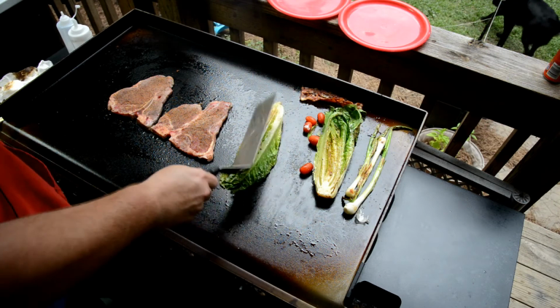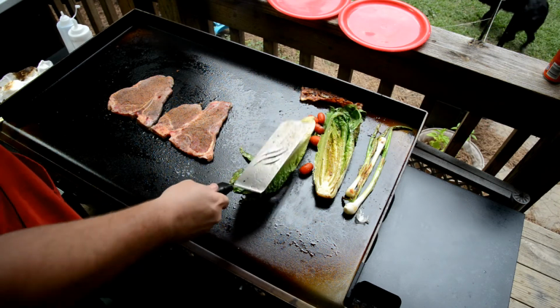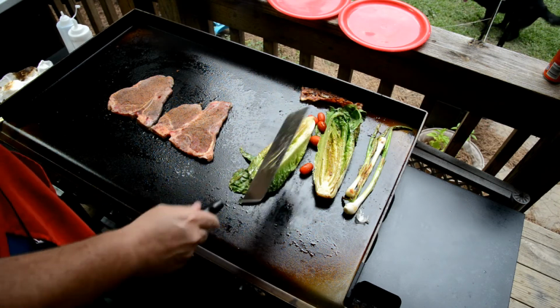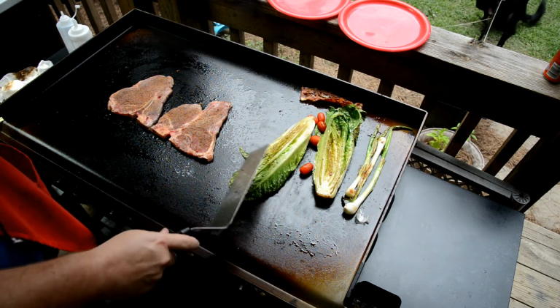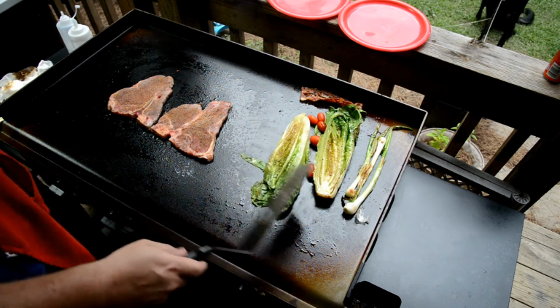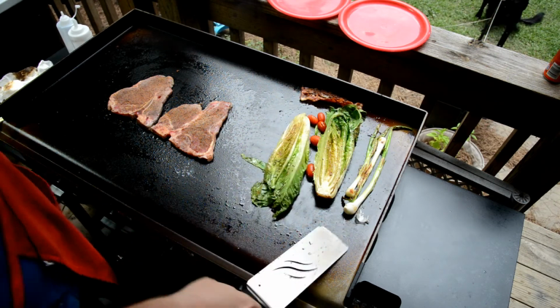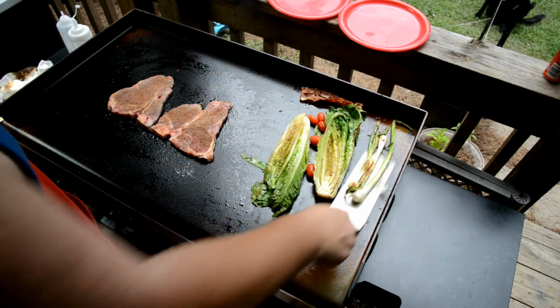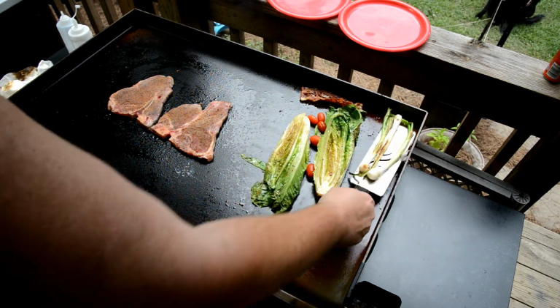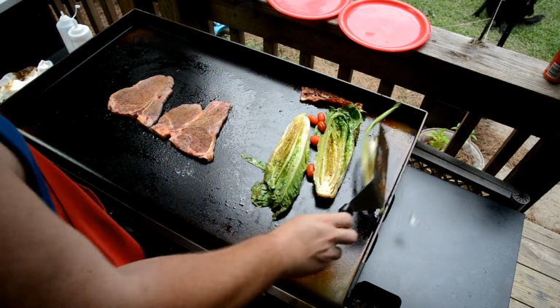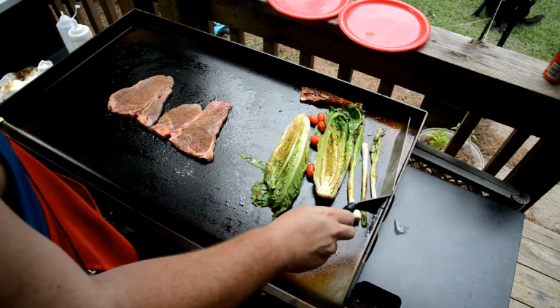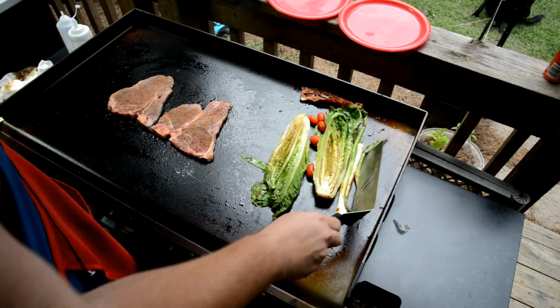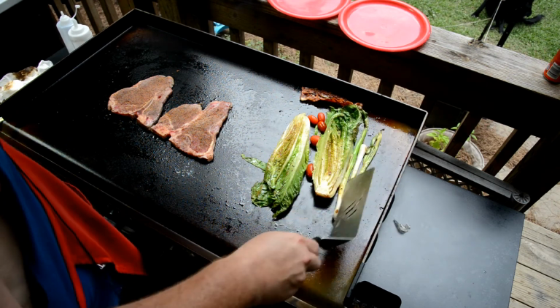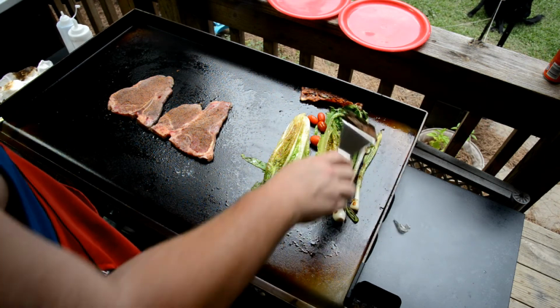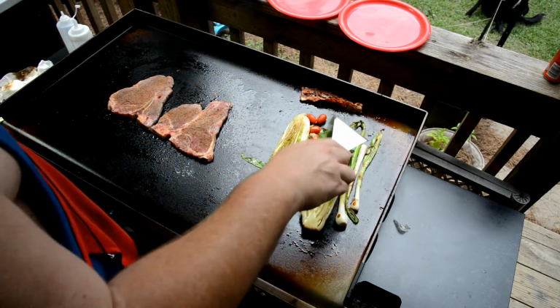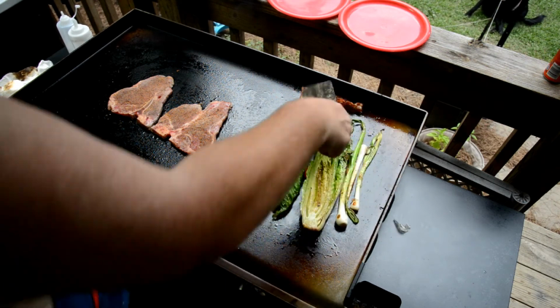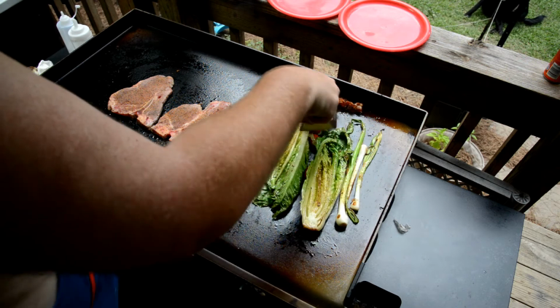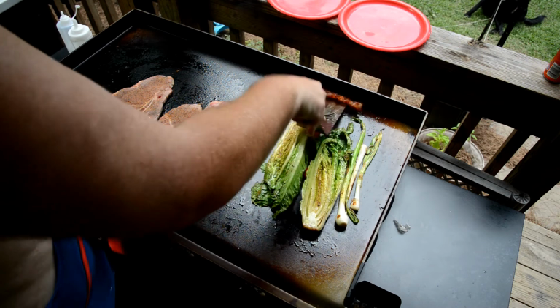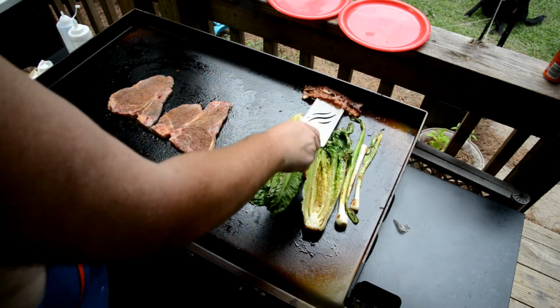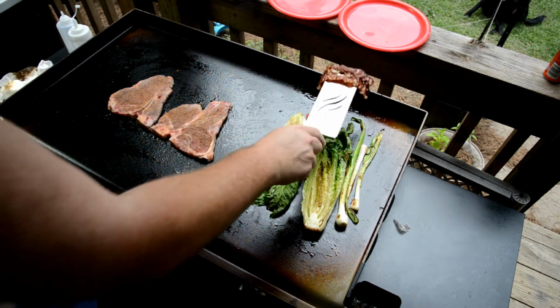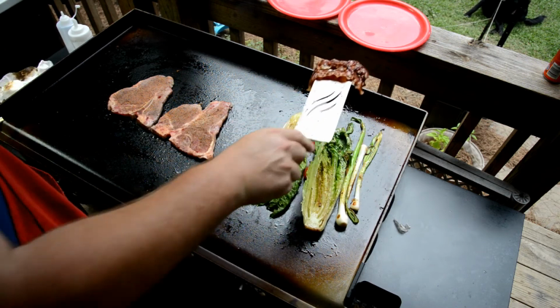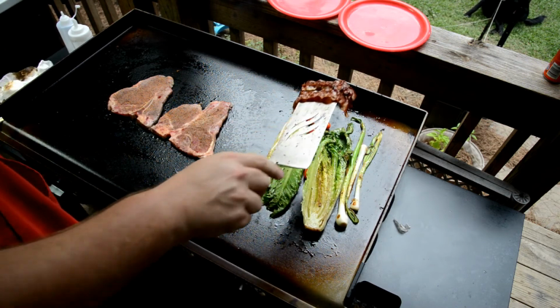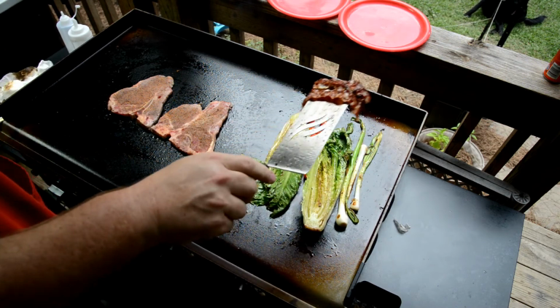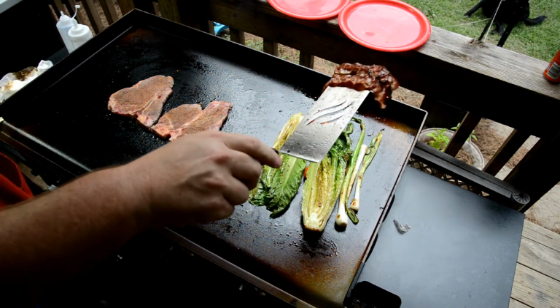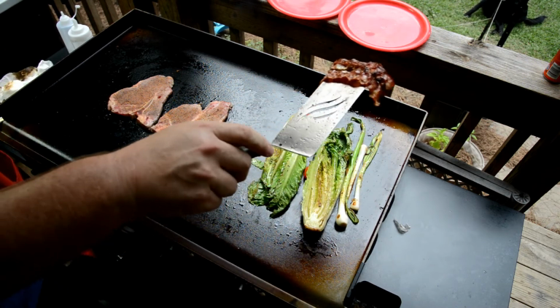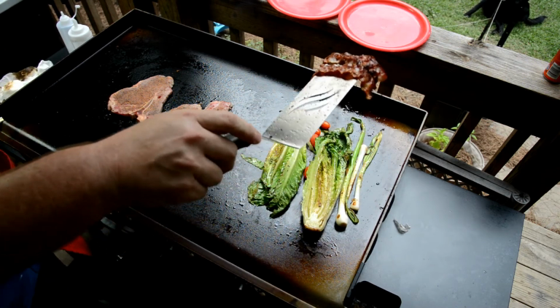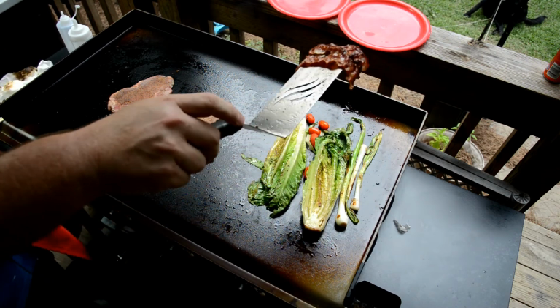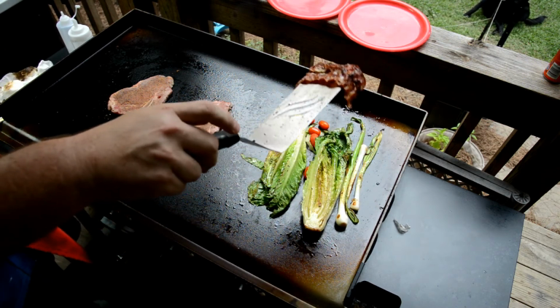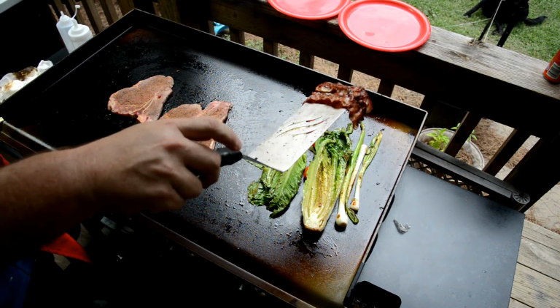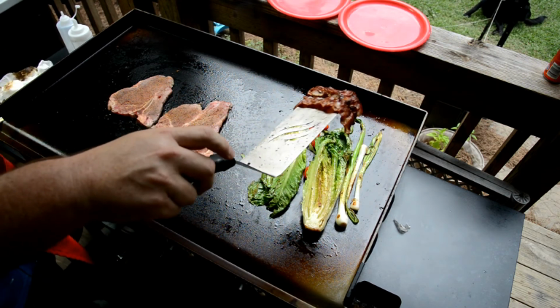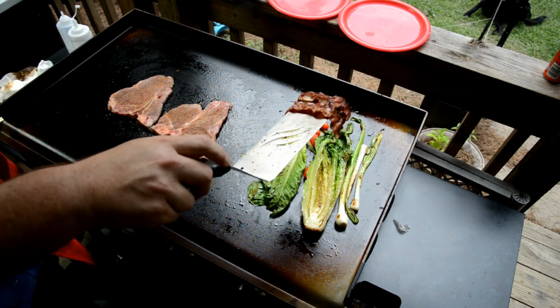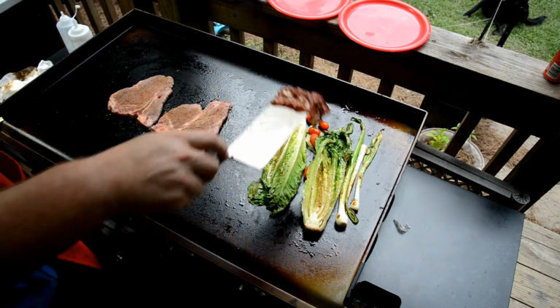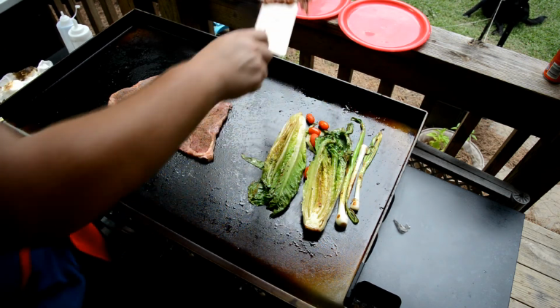Look at that romaine — that's going to be good, especially all up in that bacon fat. Strip with a little drizzle of that on there too.